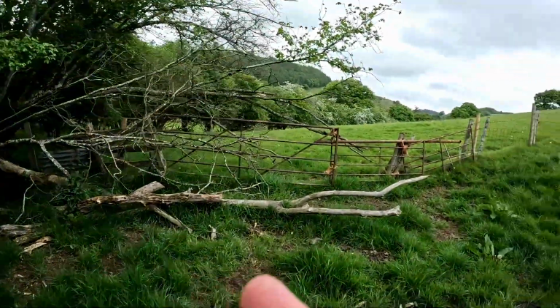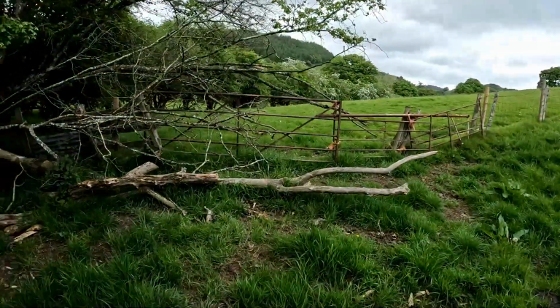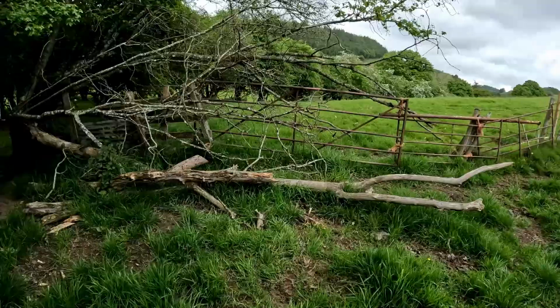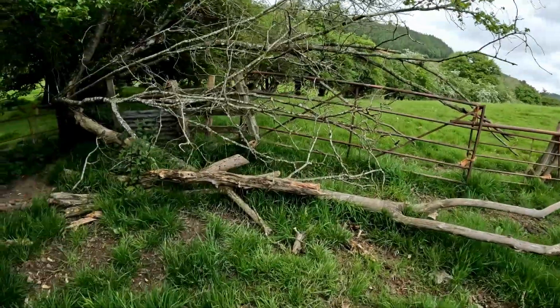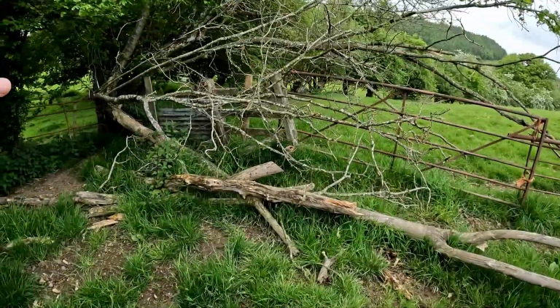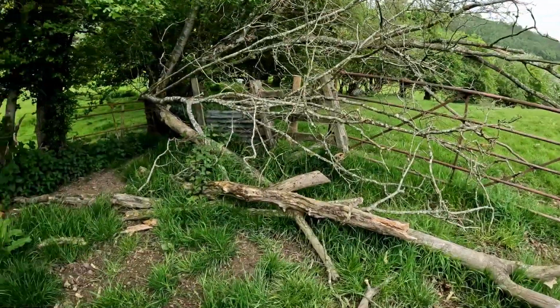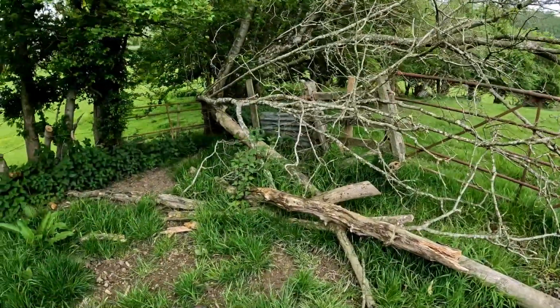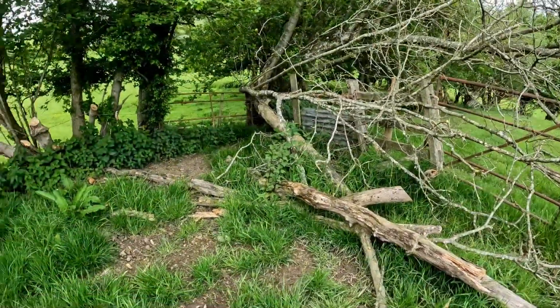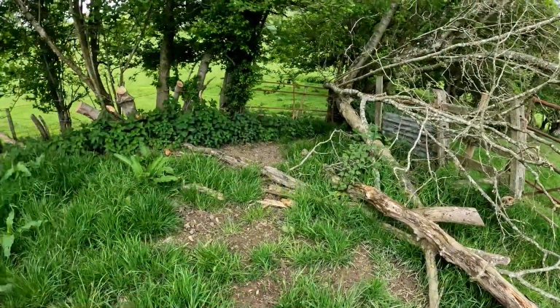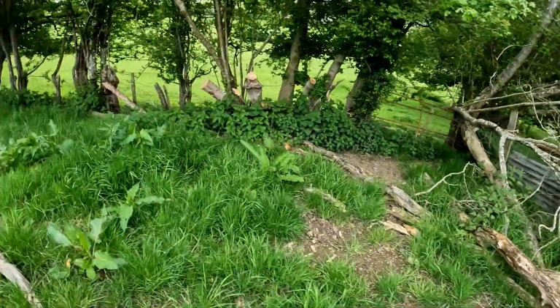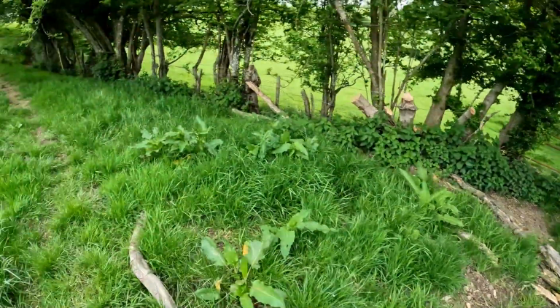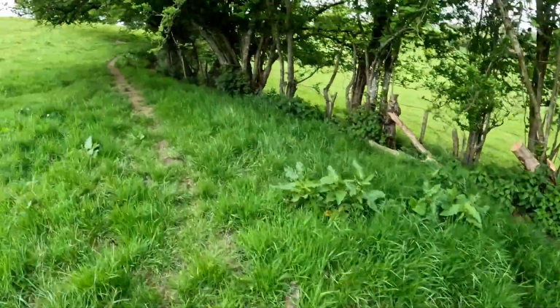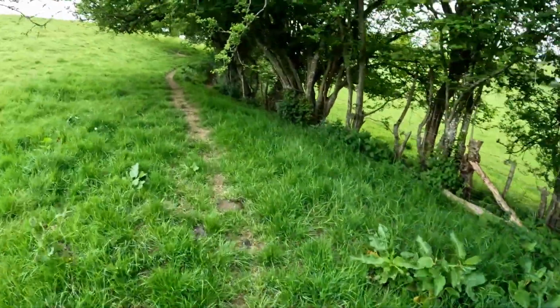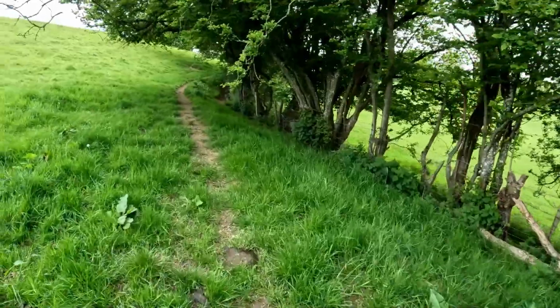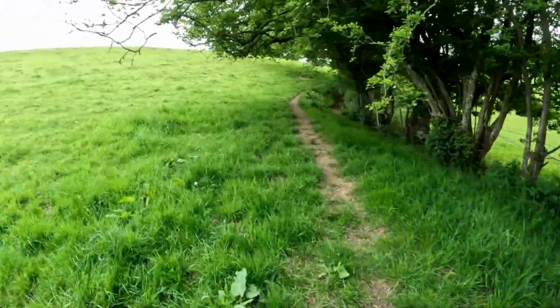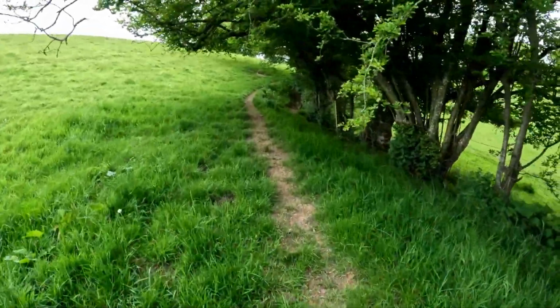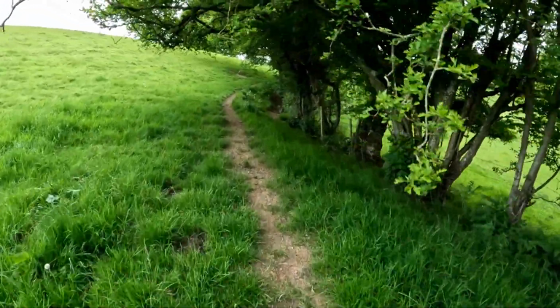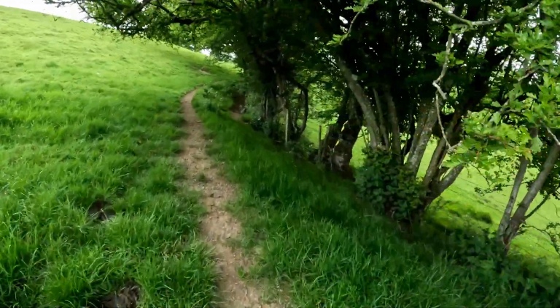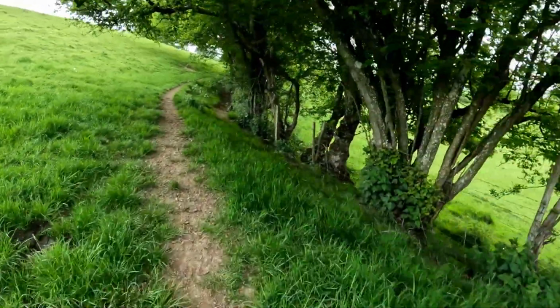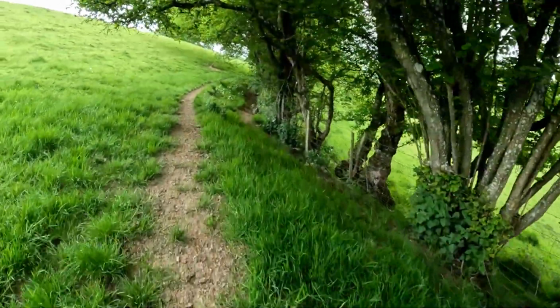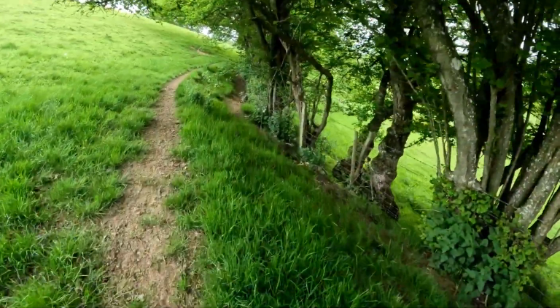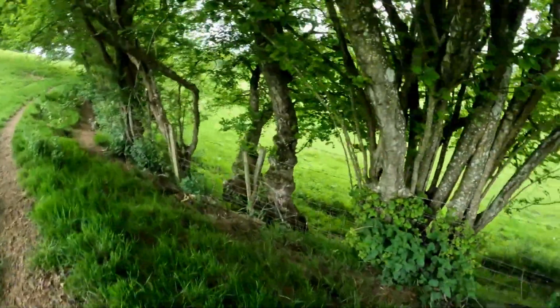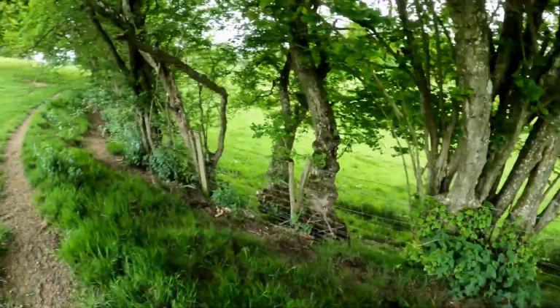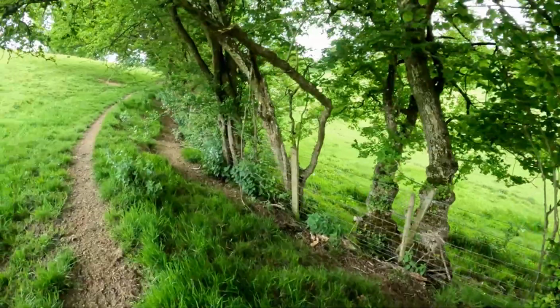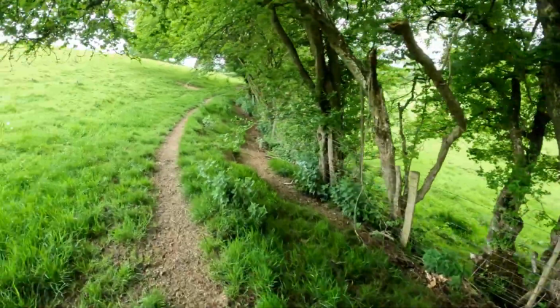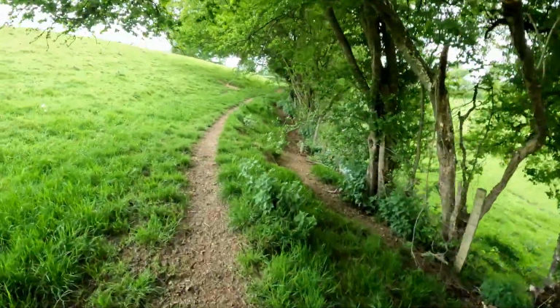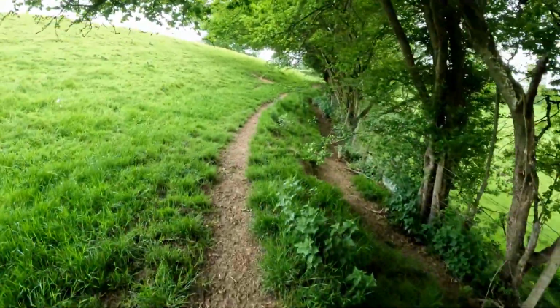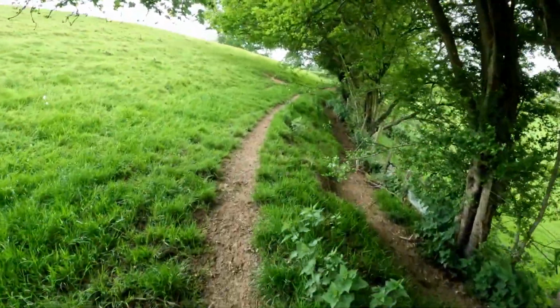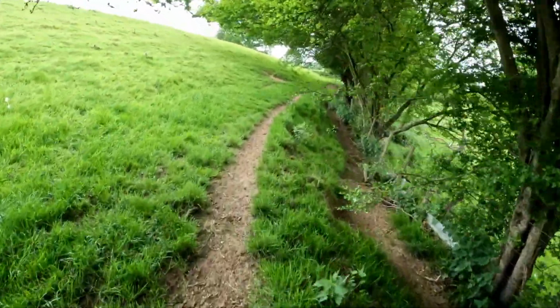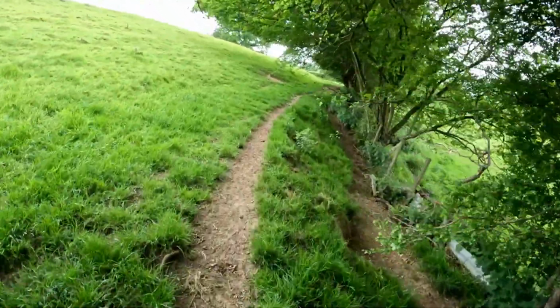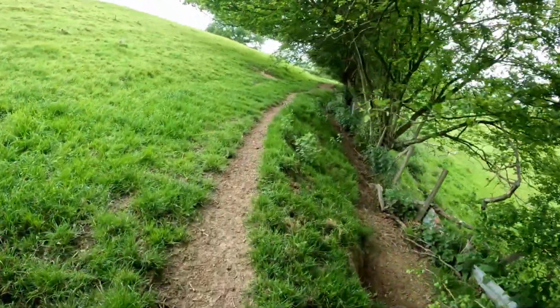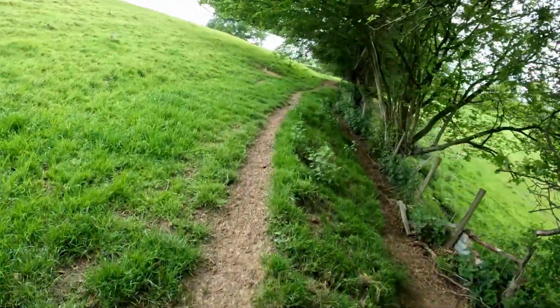This big branch is down — it had a big knobbly bit on it. Into the hedge, tree hedge, whatever this is. A little bit darker here — good test for it though.